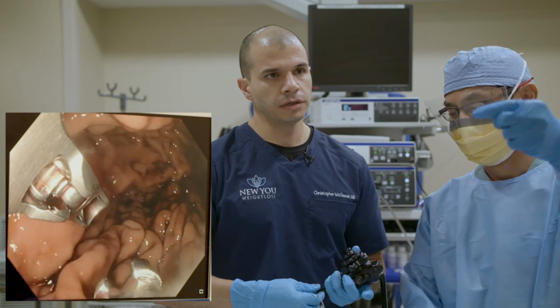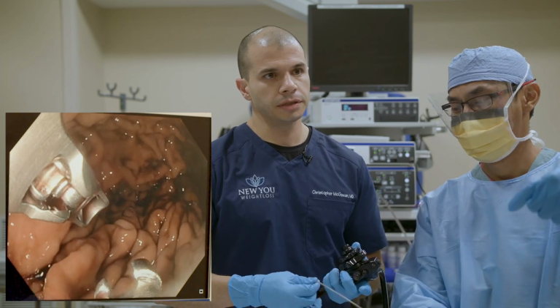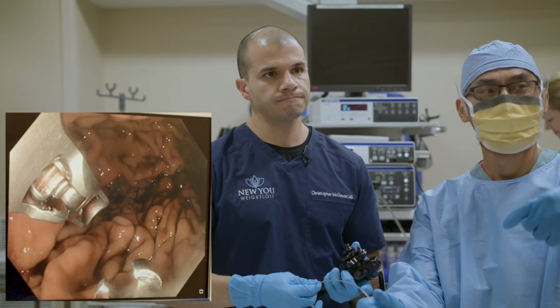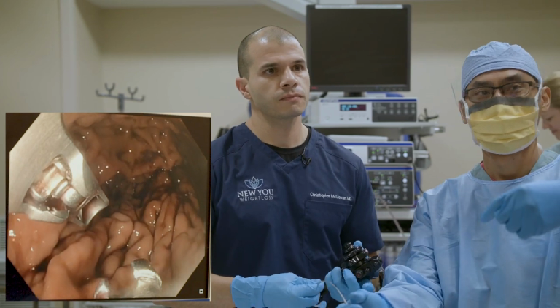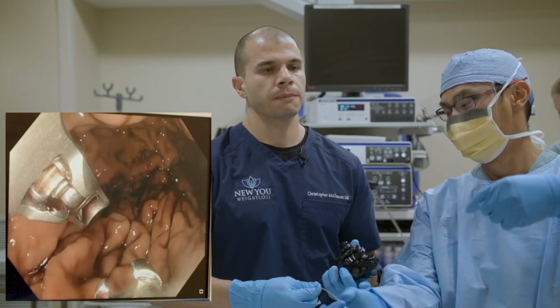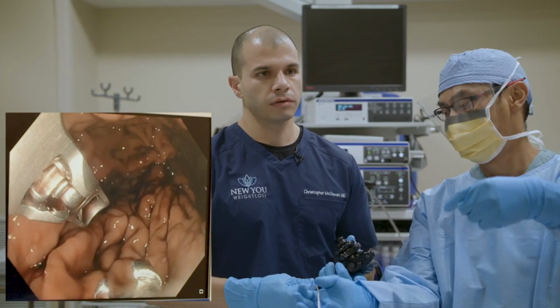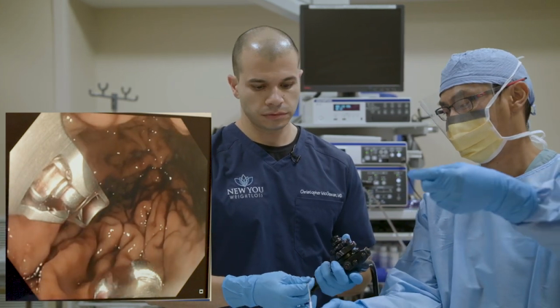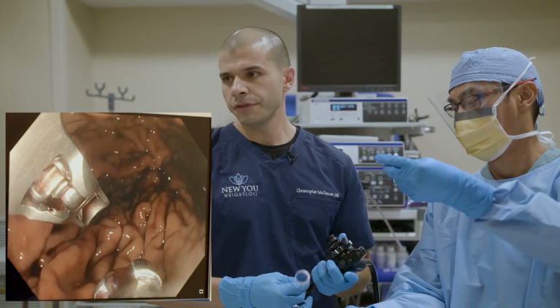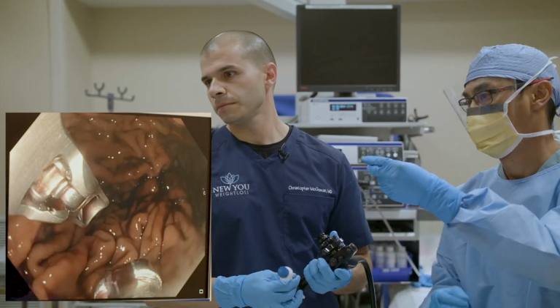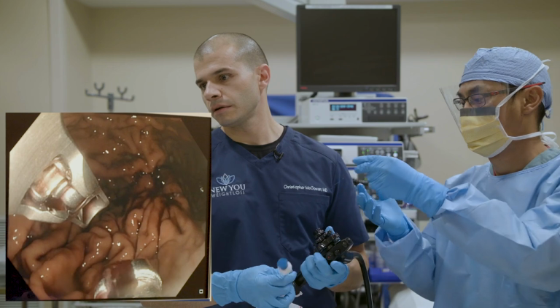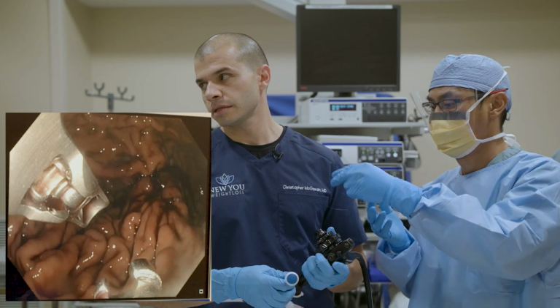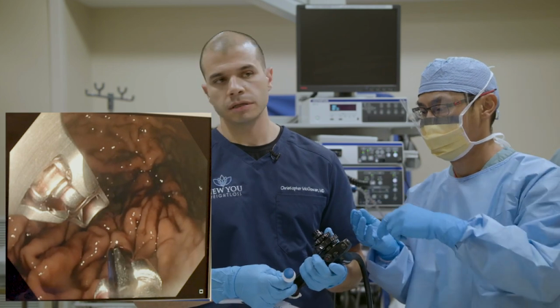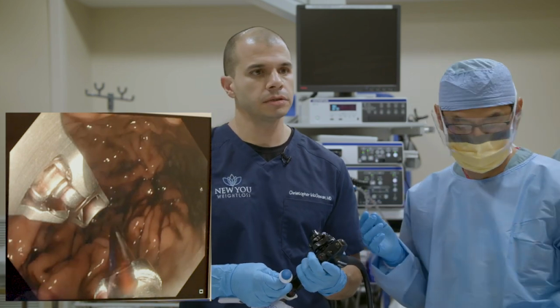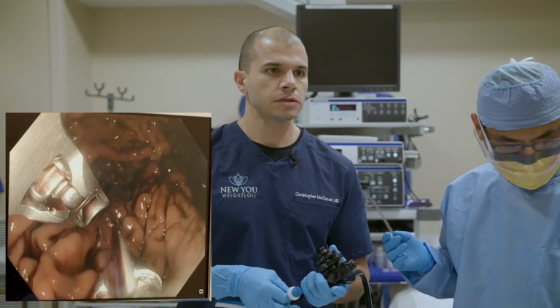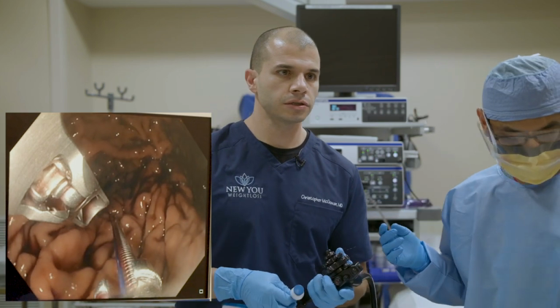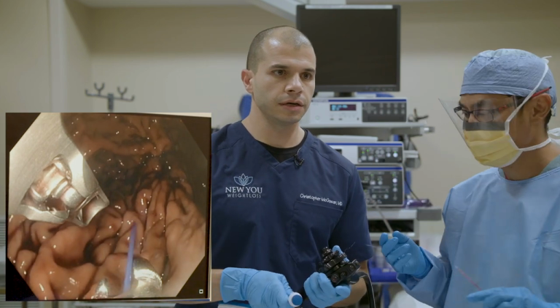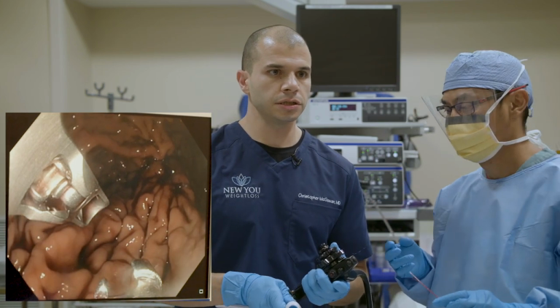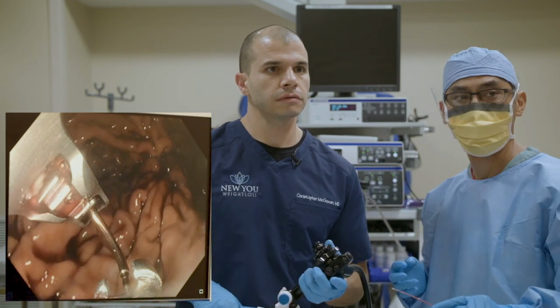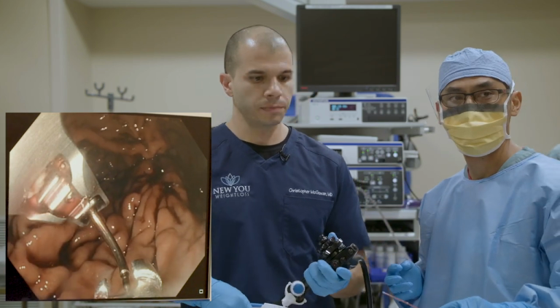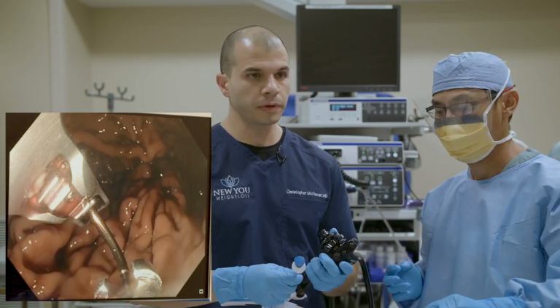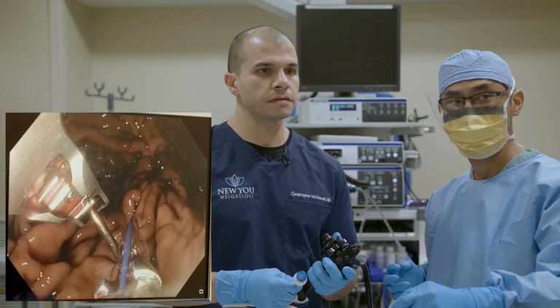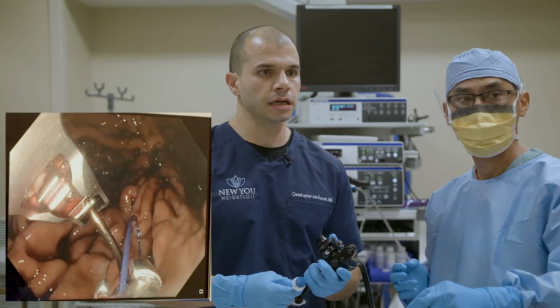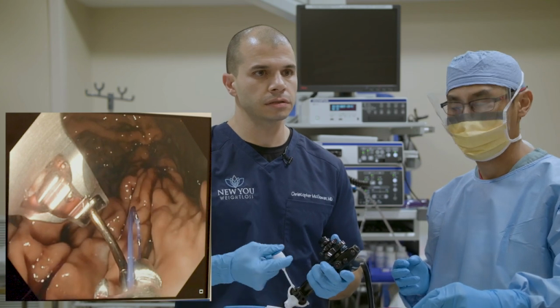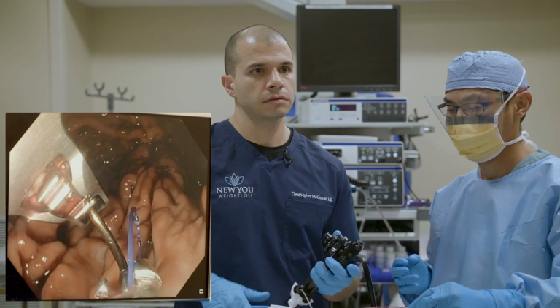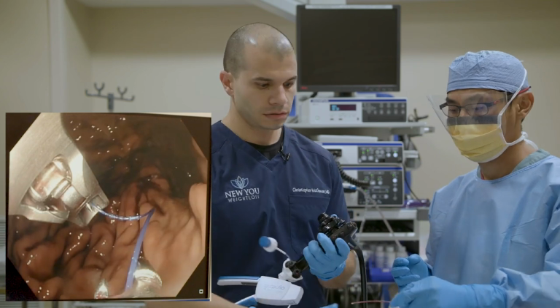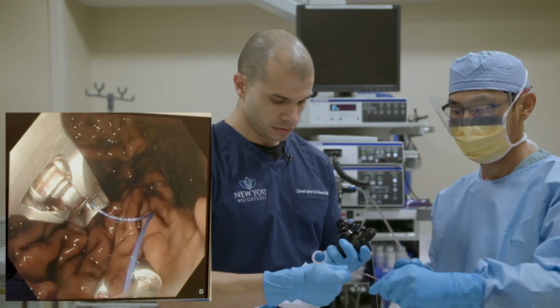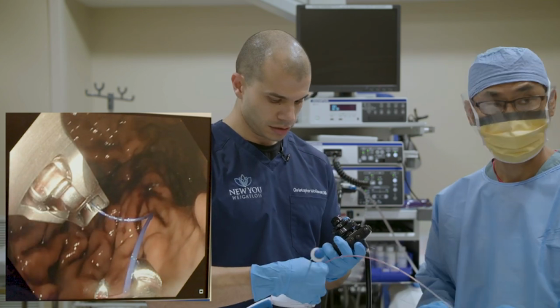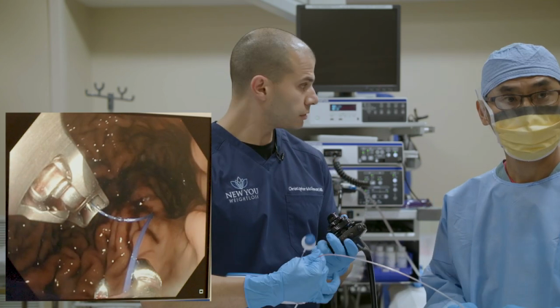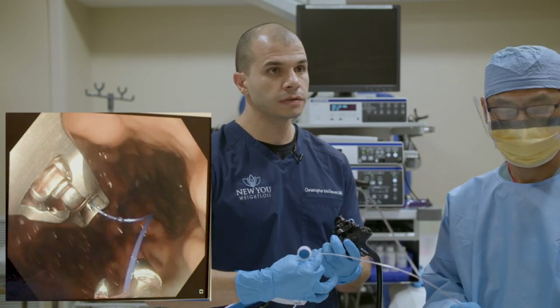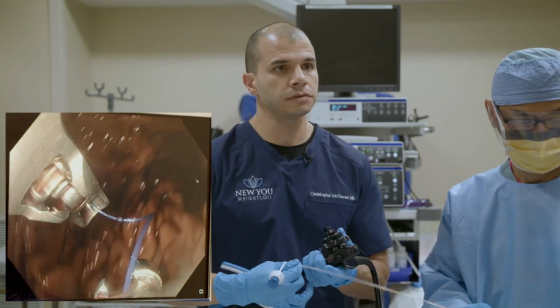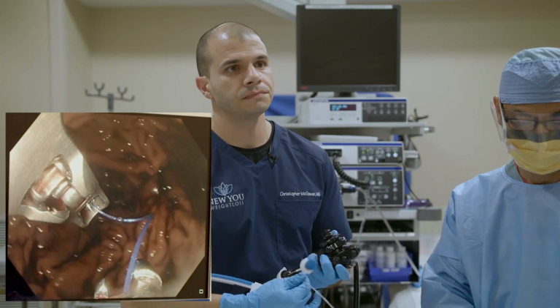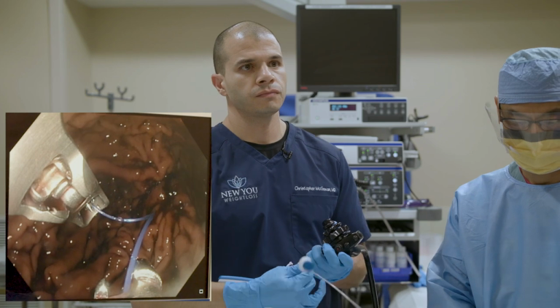We're nearly complete here — probably less than 10 minutes. We're going to start turning down our sedation so our patient will wake up nice and fast afterwards.